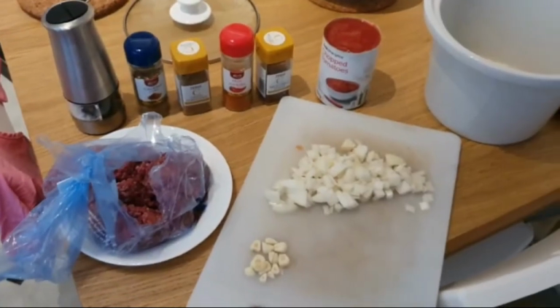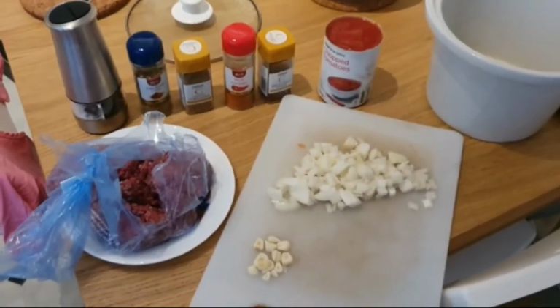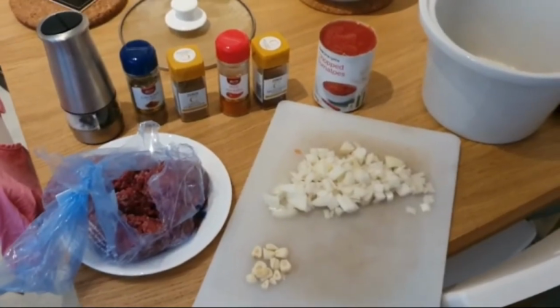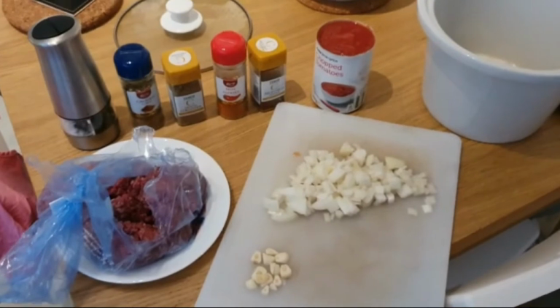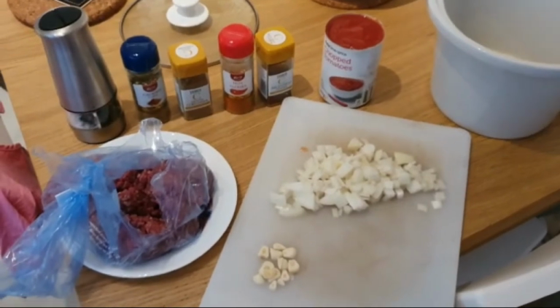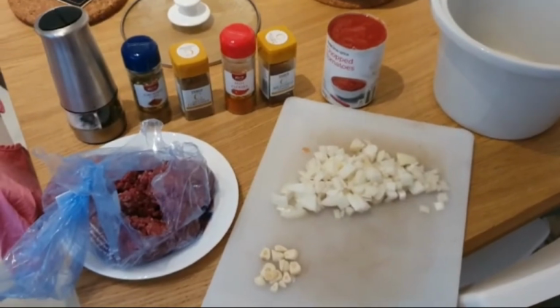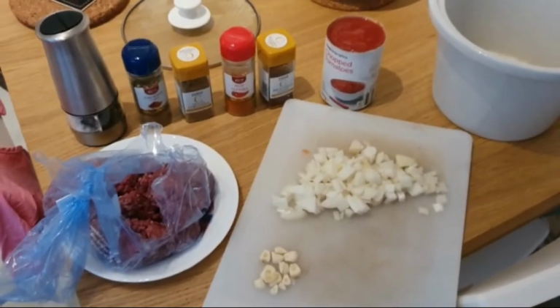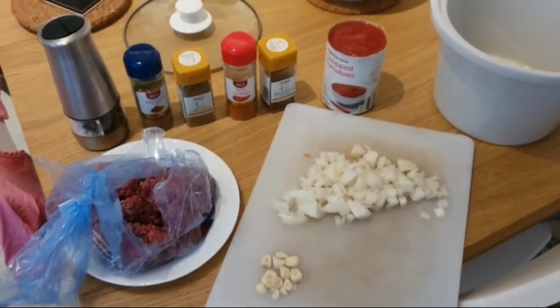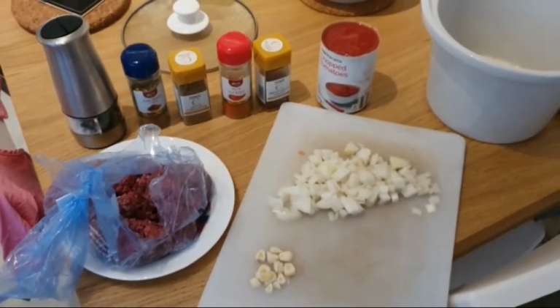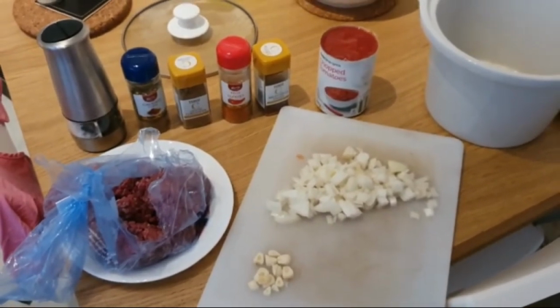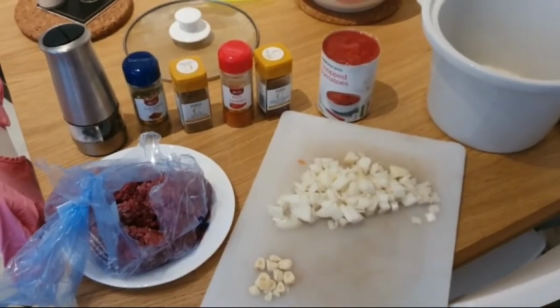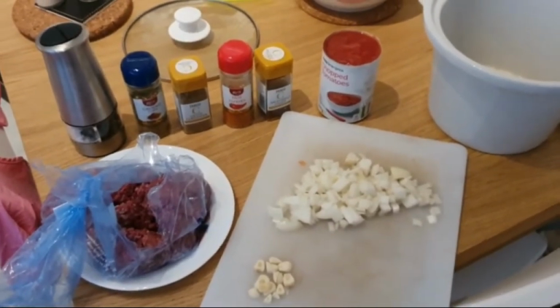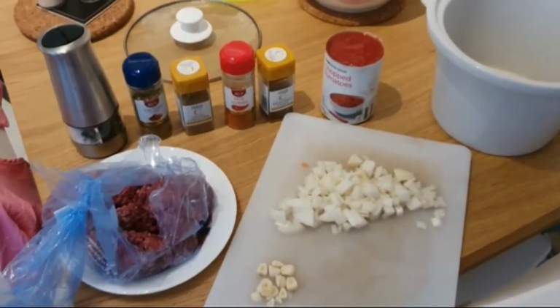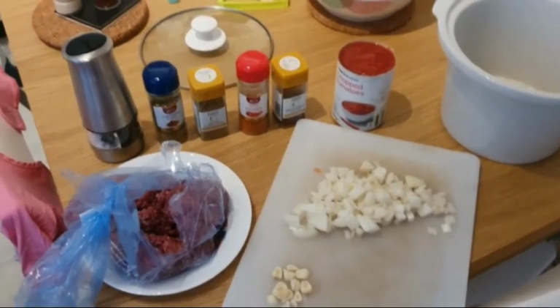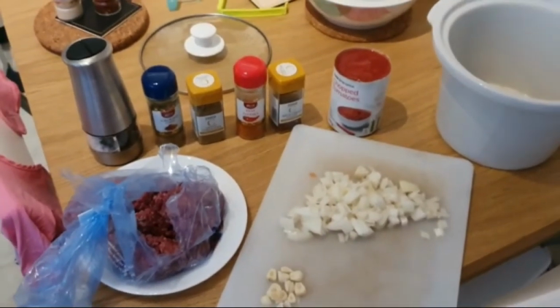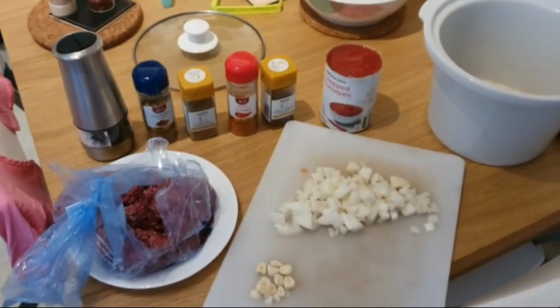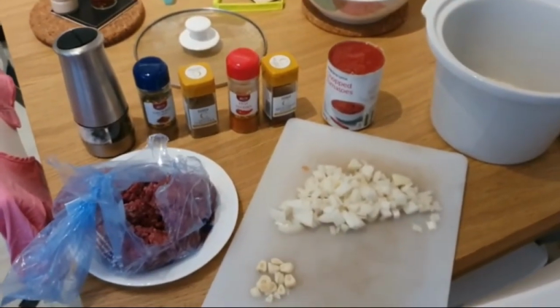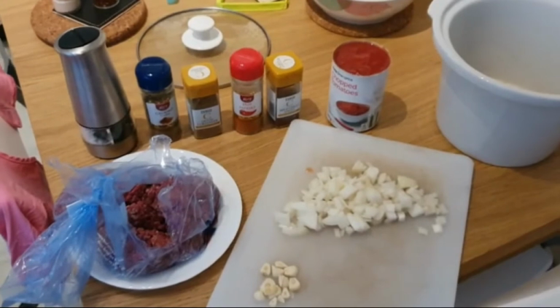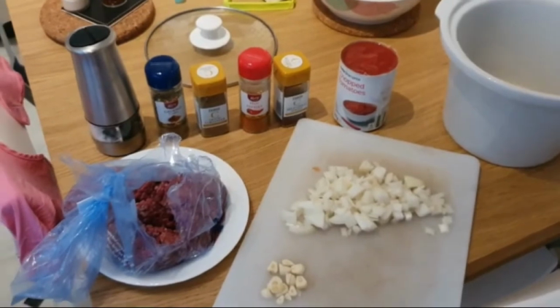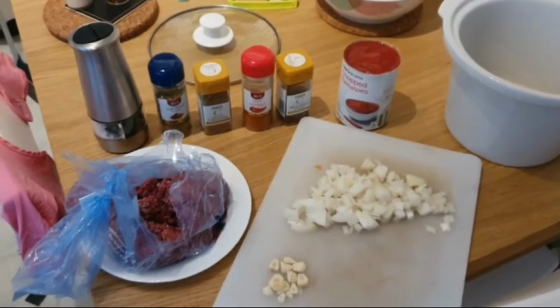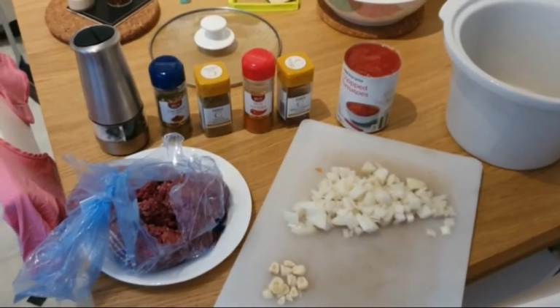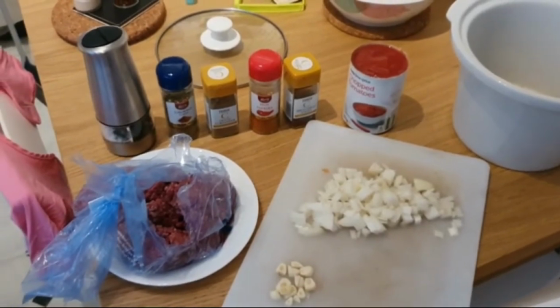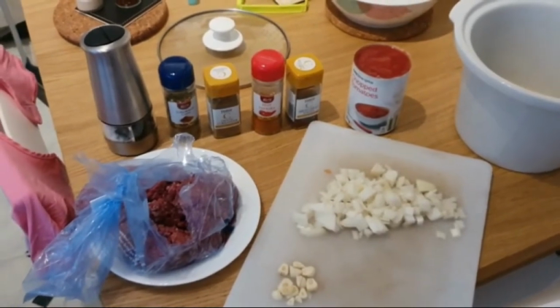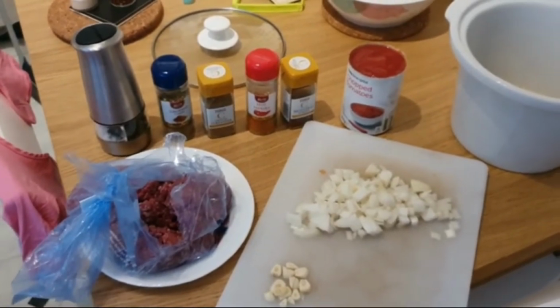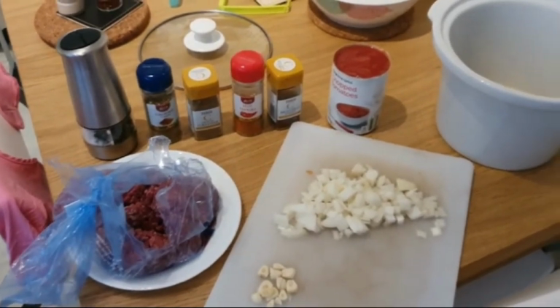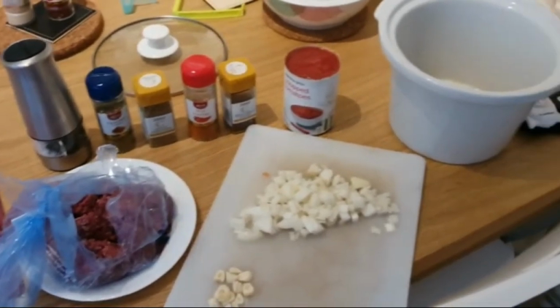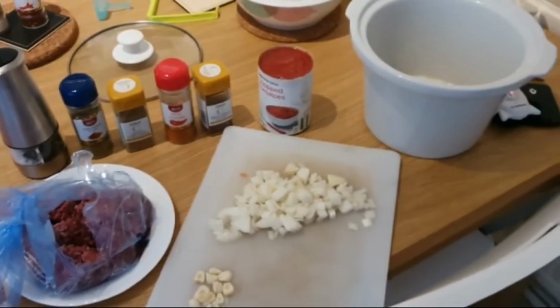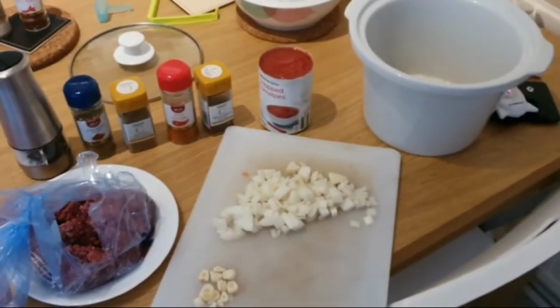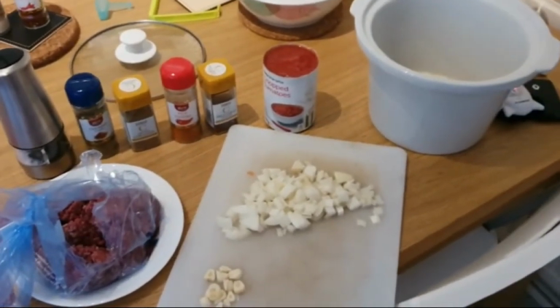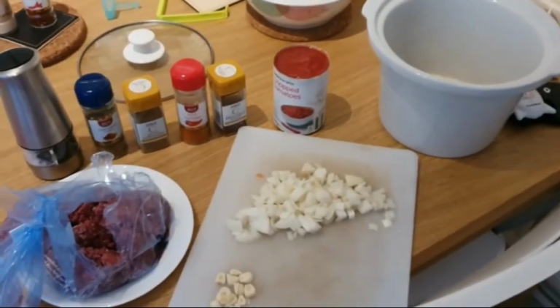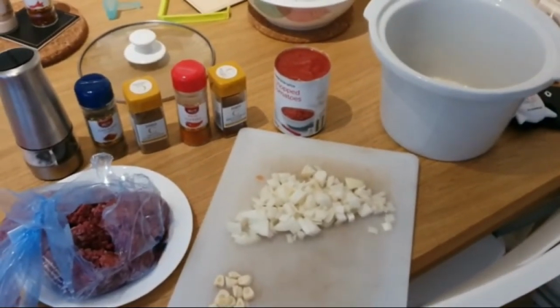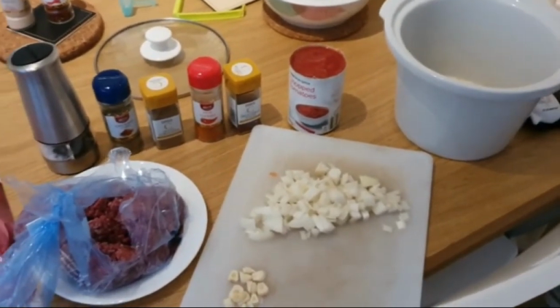Welcome back to our channel. This is another cooking with video, but this time it's cooking with Selby. So today we're going to be making chili — slow cooked chili.